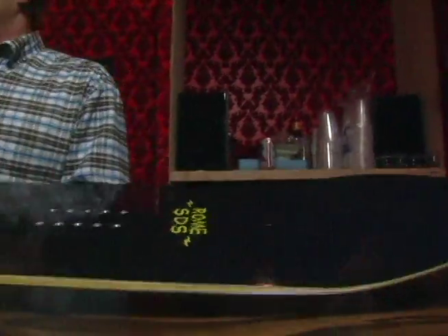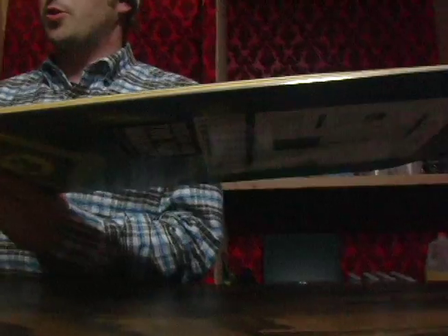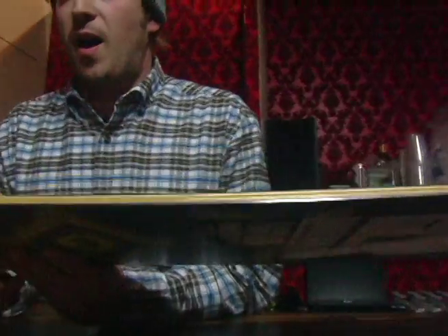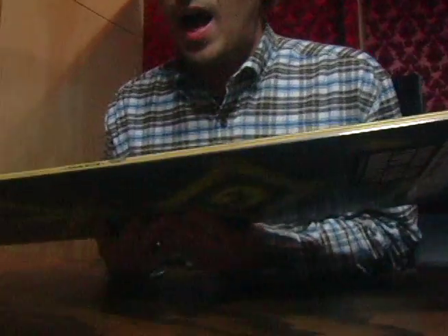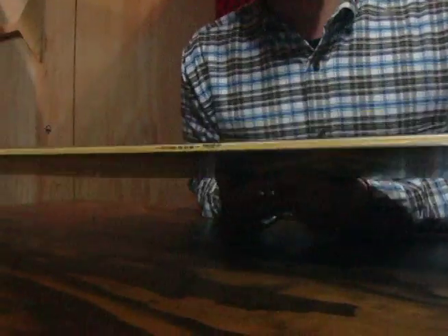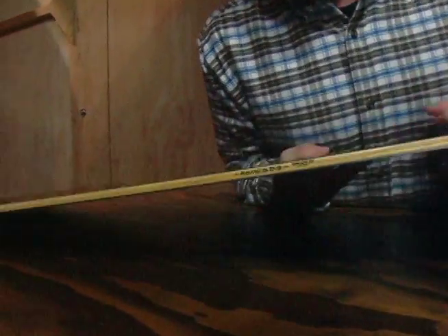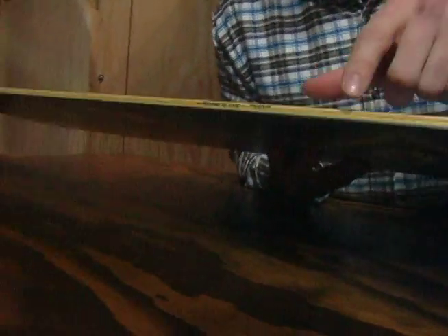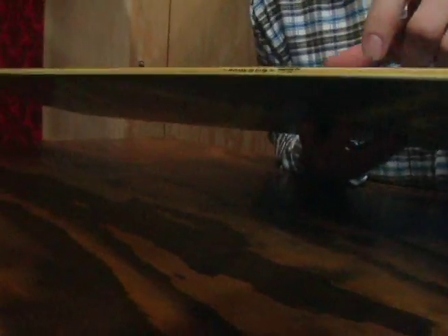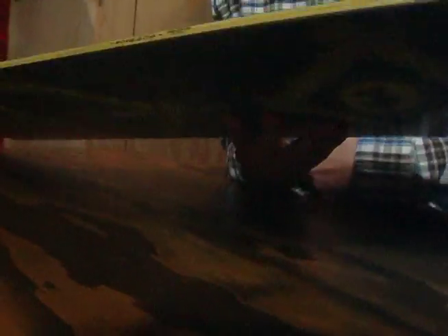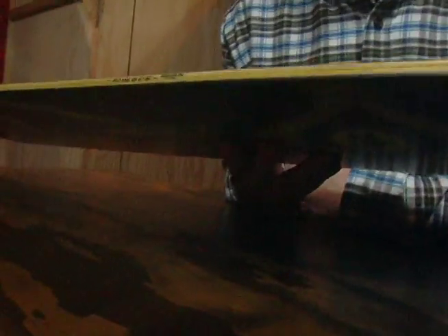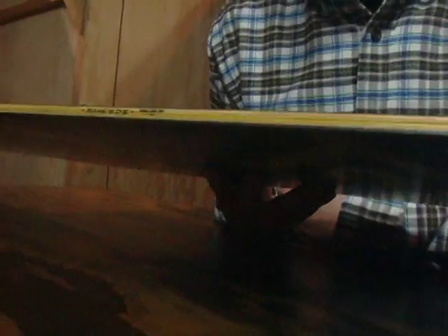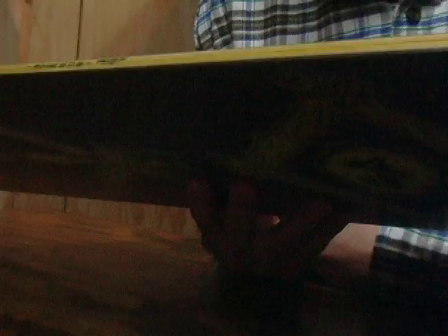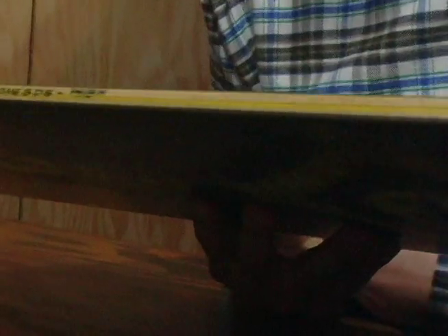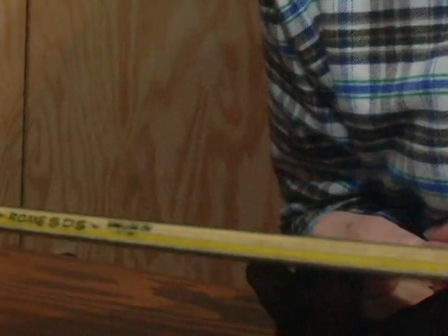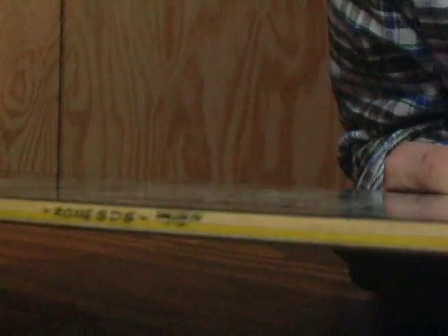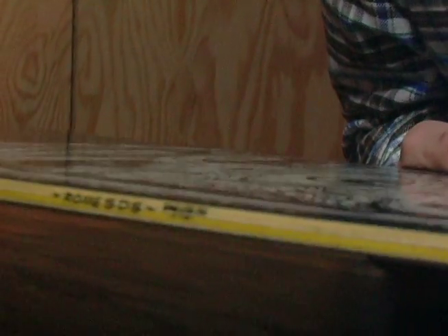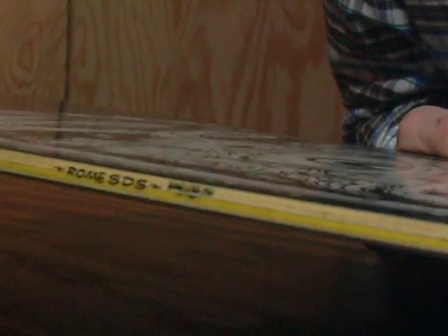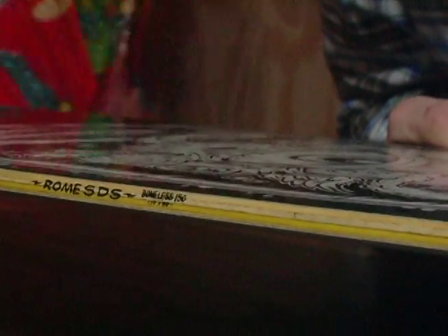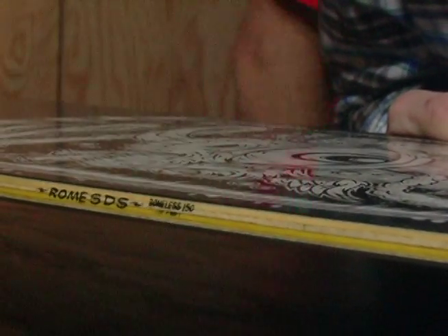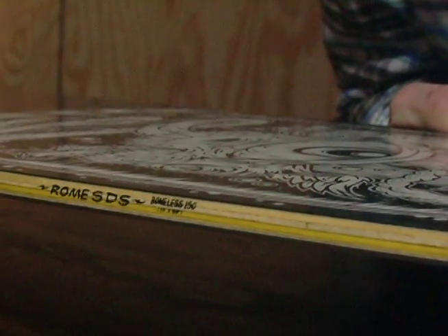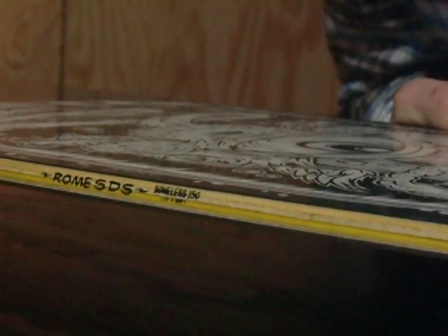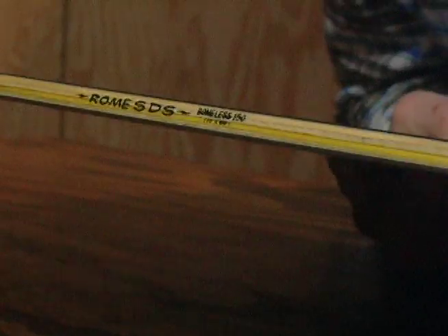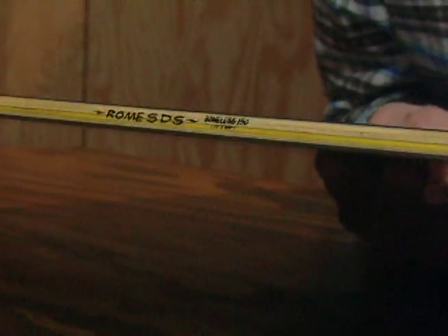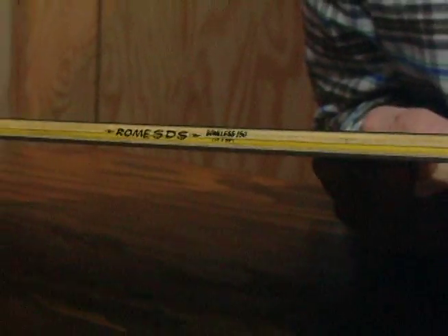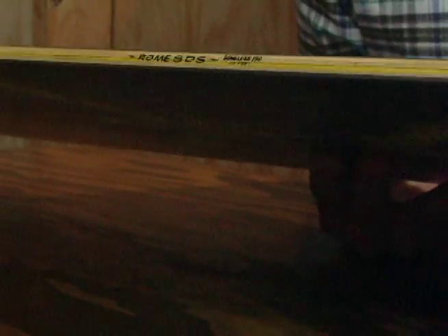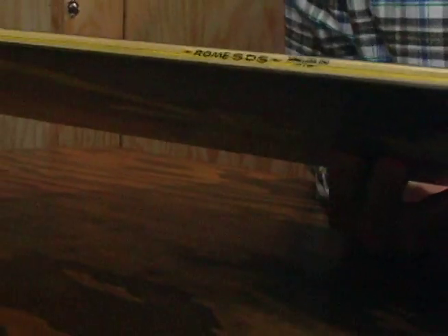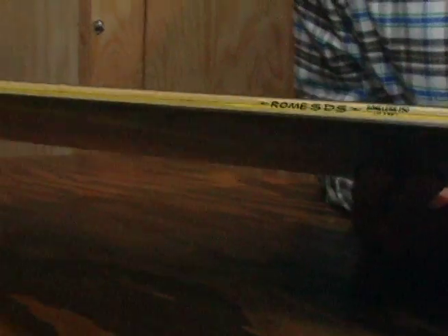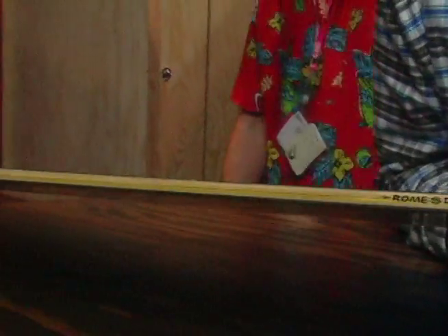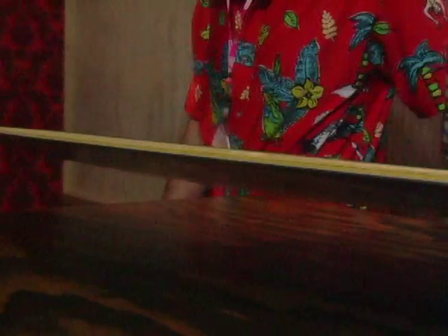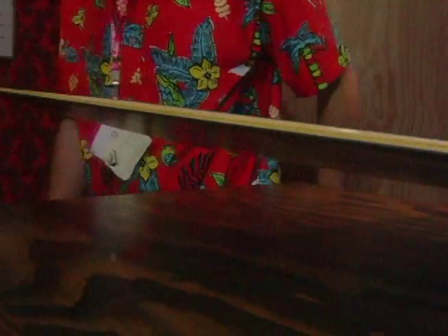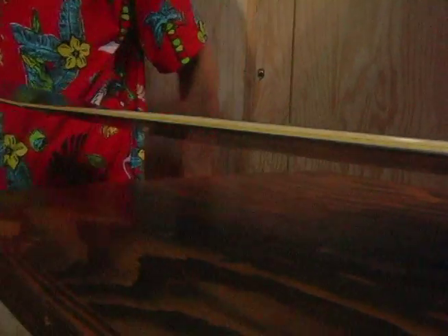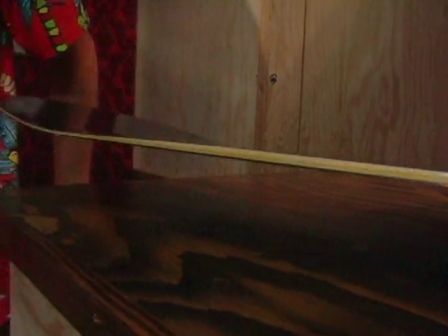We're also doing a five-ply sidewall construction. So just like a skate deck, it goes in about a centimeter into the board, but it does not run full length. So just kind of on that sidewall, you're getting that five-ply skate look.